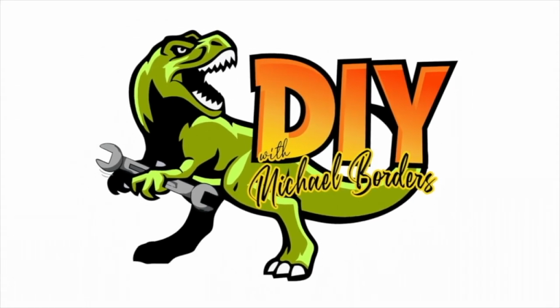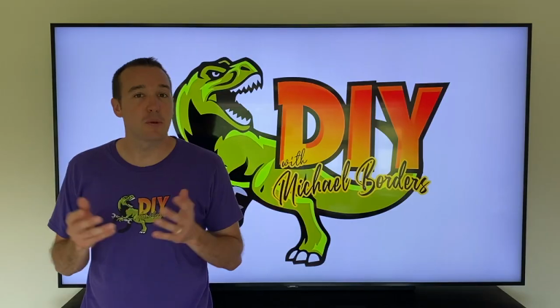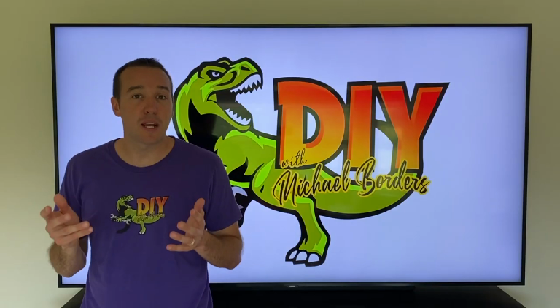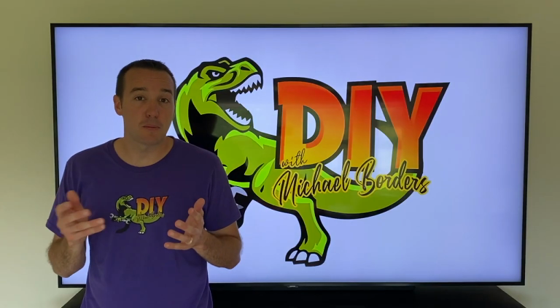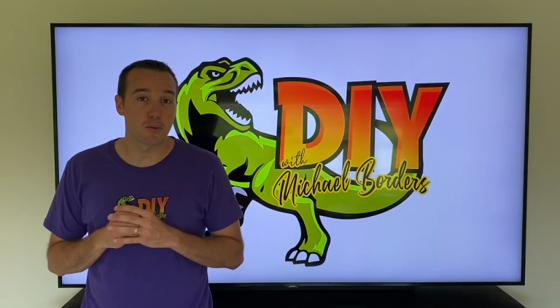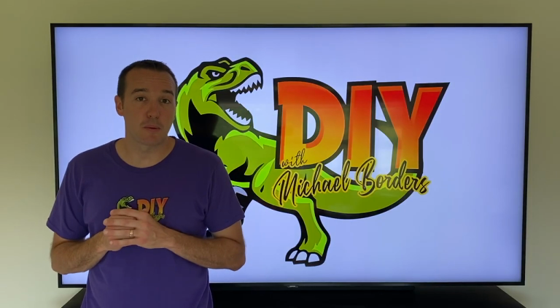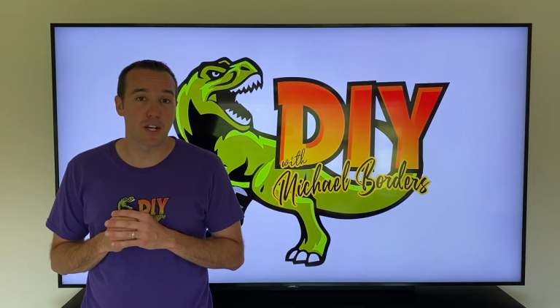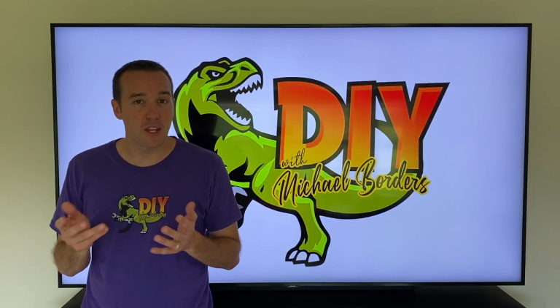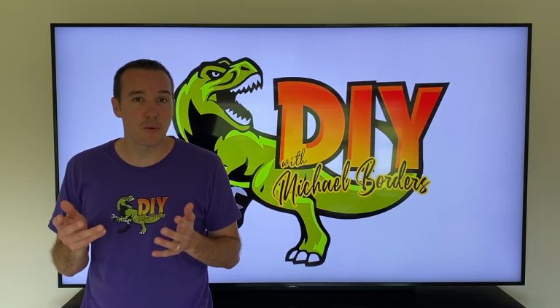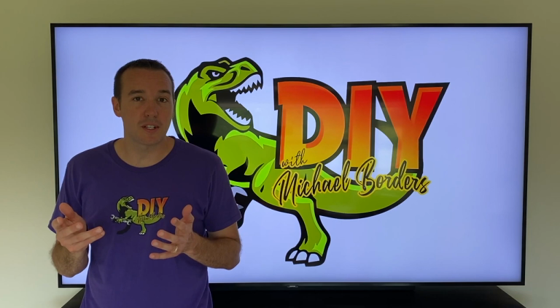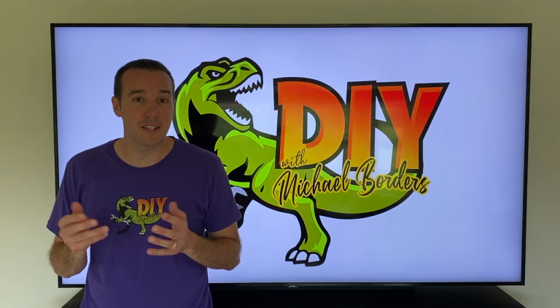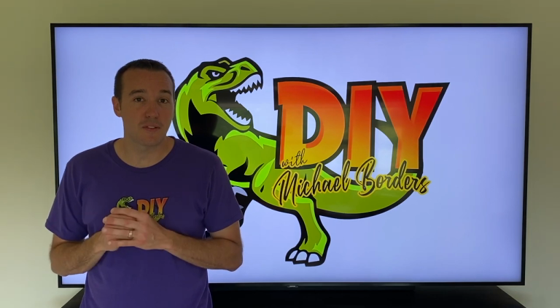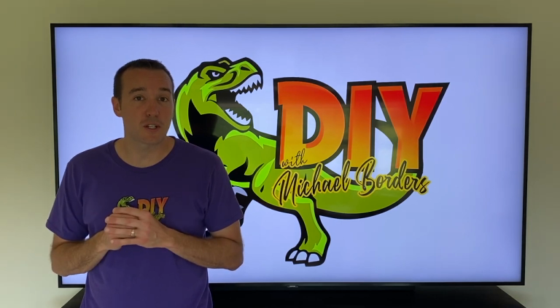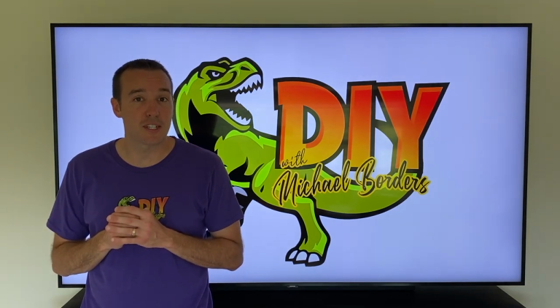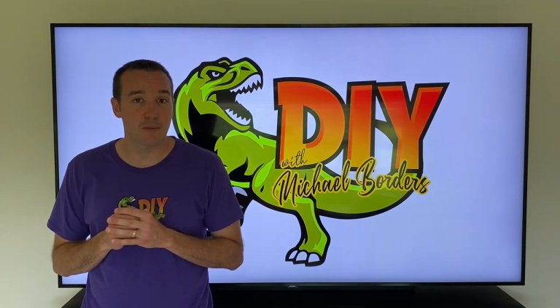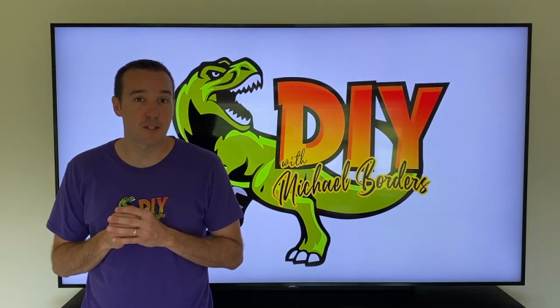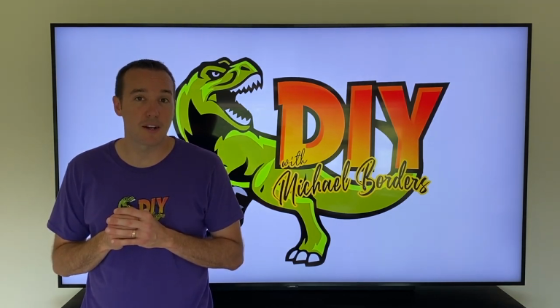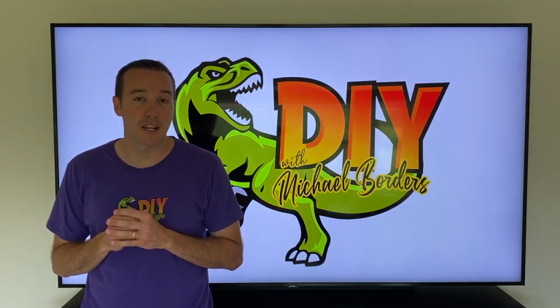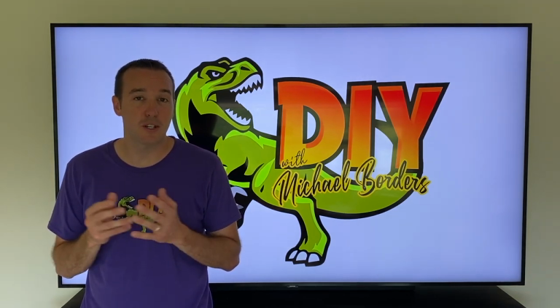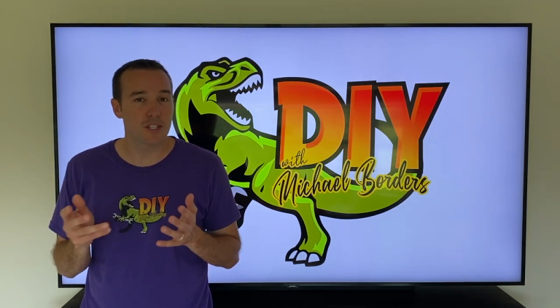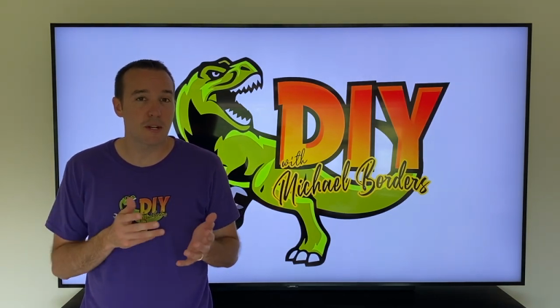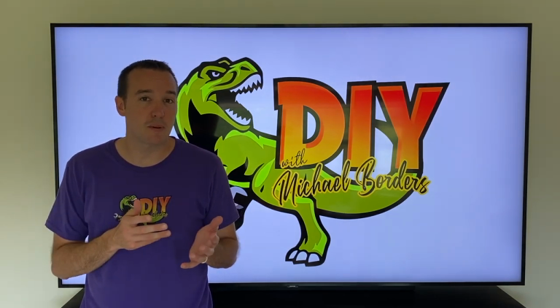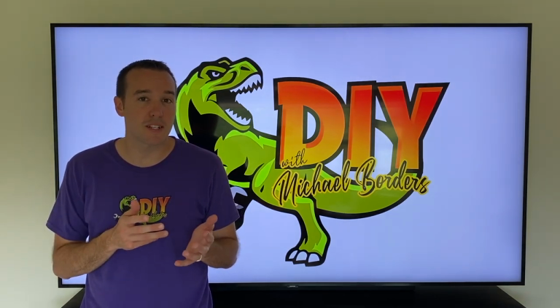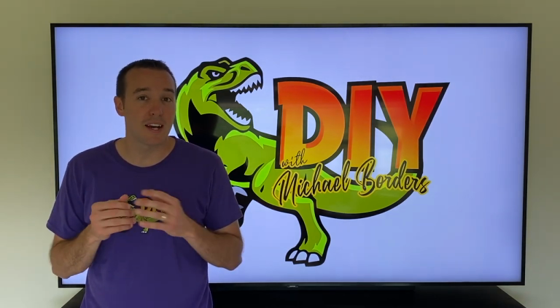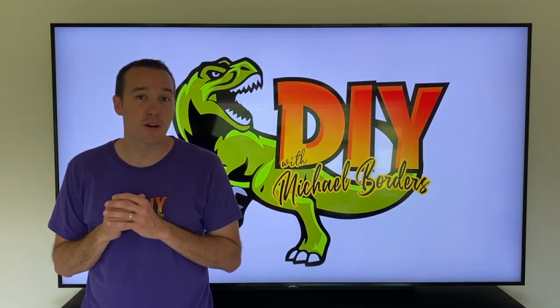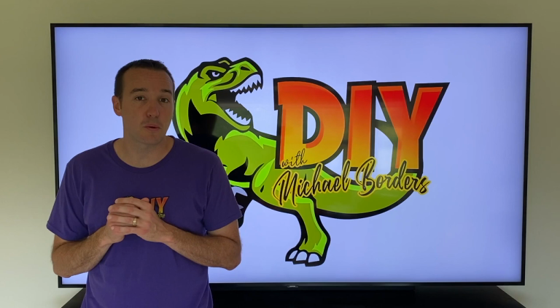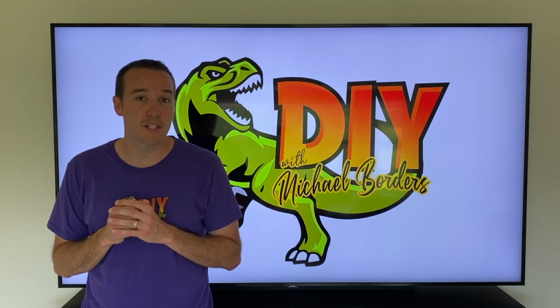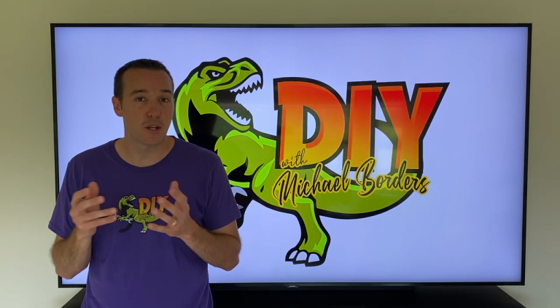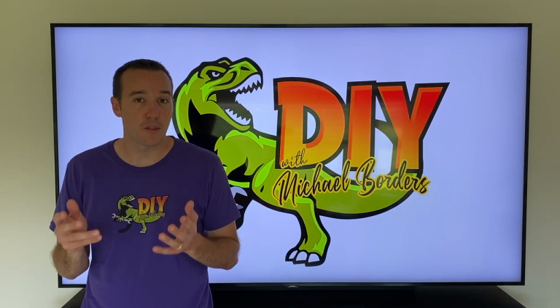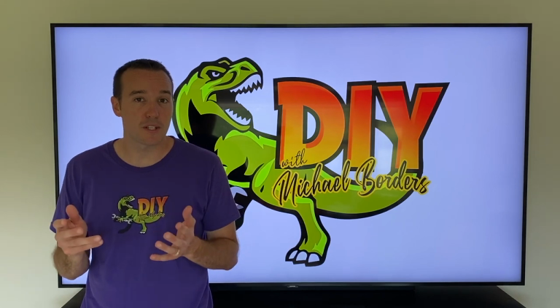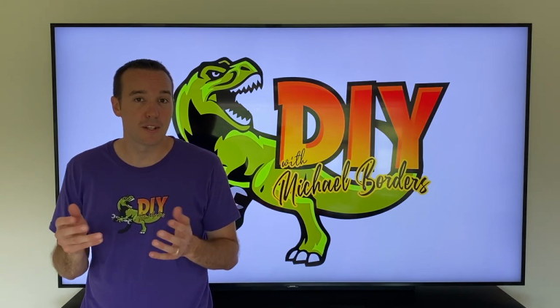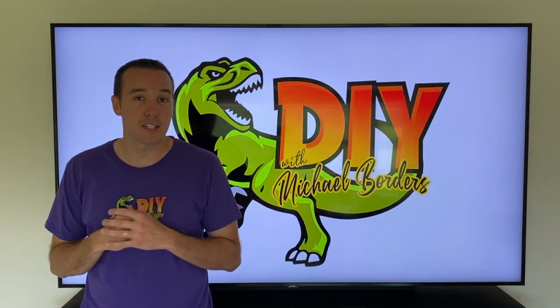Hey, what's up DIYers? I'm Mike Forrest with the Mike Forrest channel. Thank you for watching. In today's video we're talking Samsung dryers and we're going to show you the step-by-step process on how to replace your thermistor.